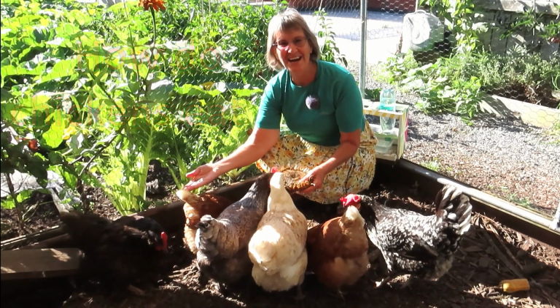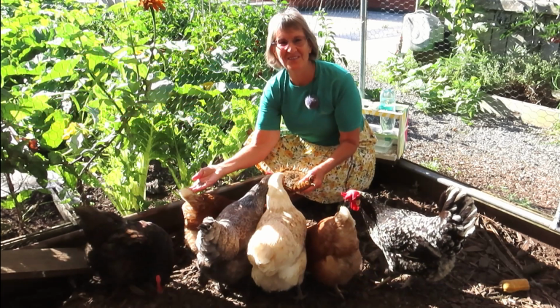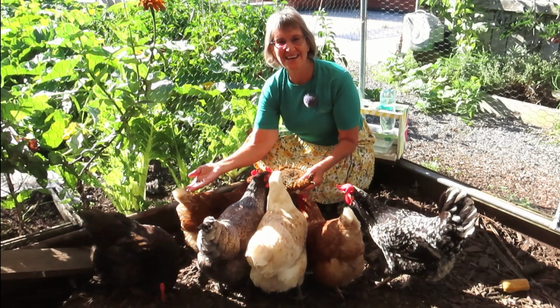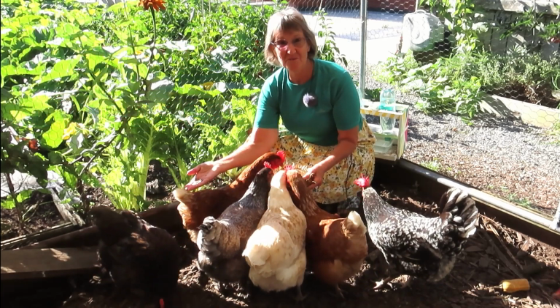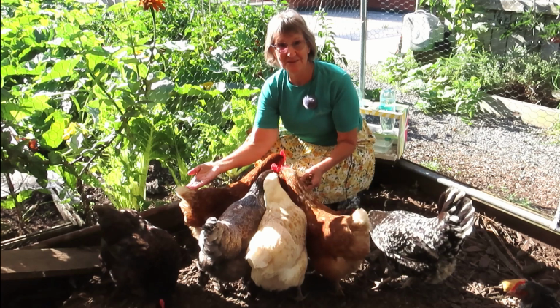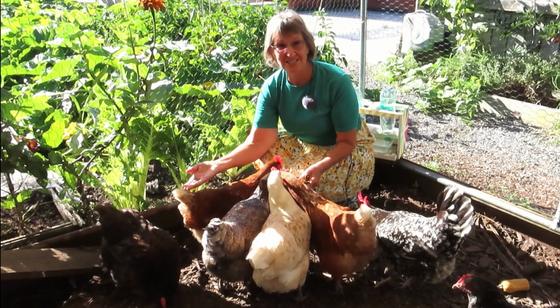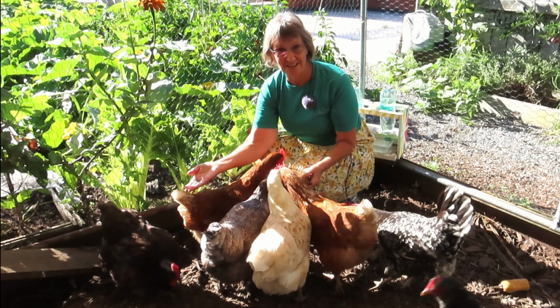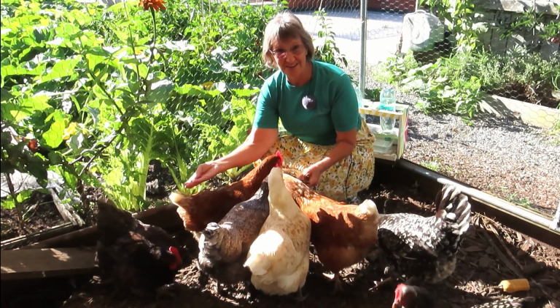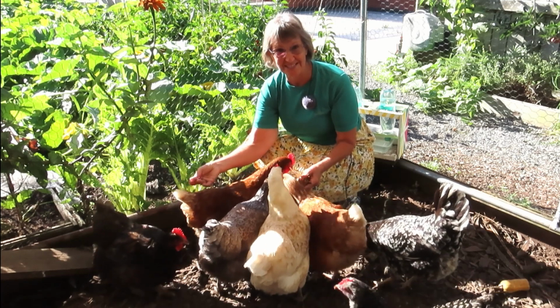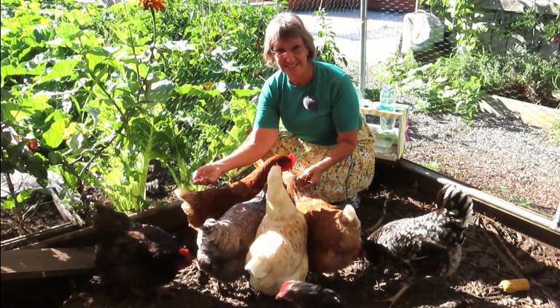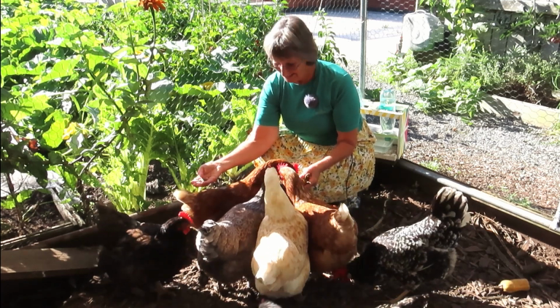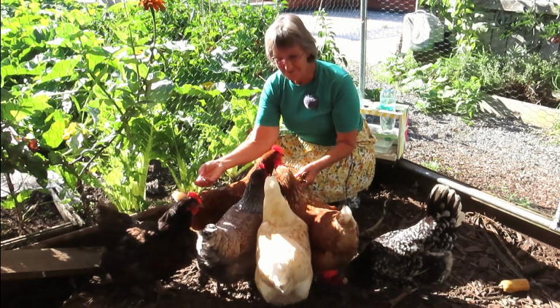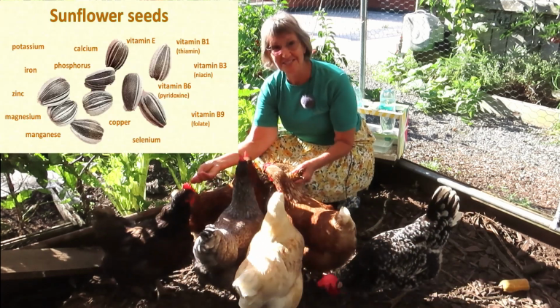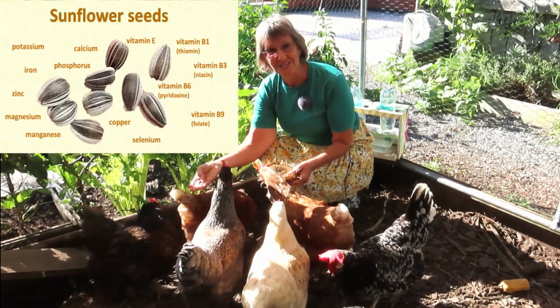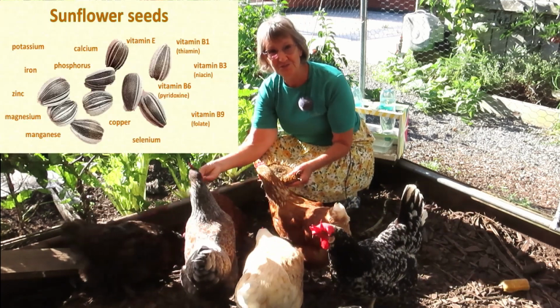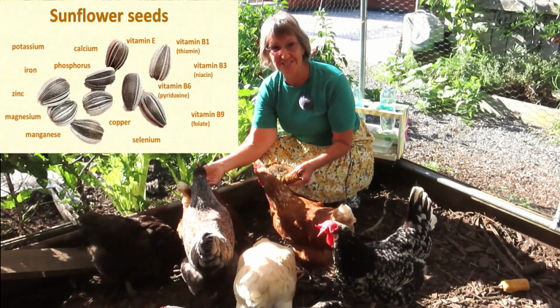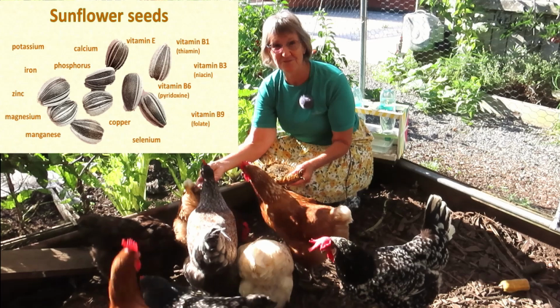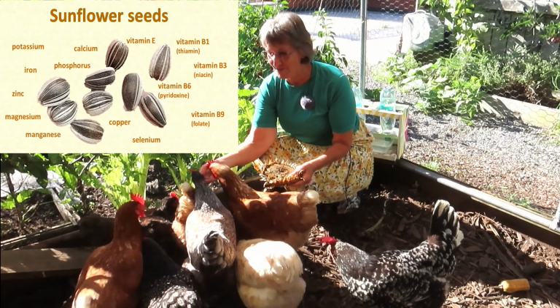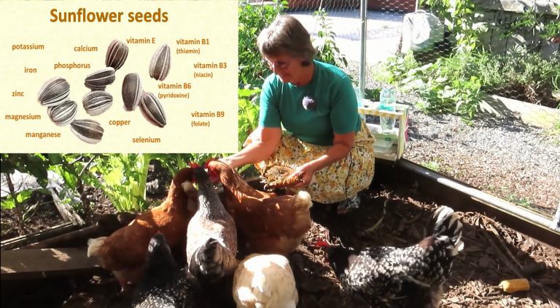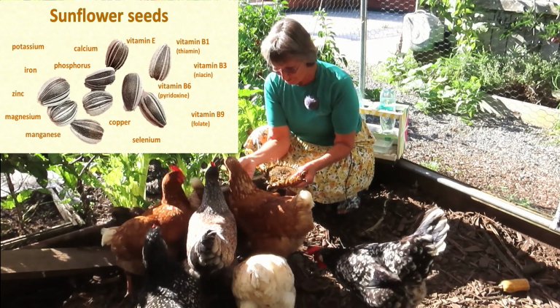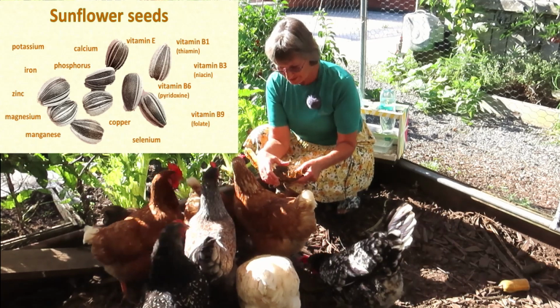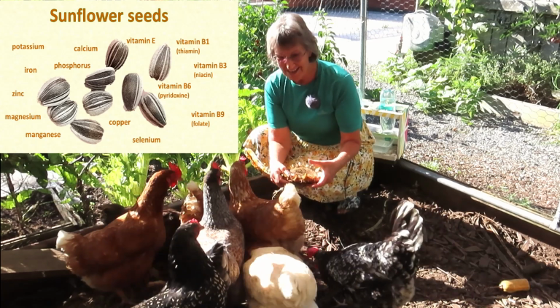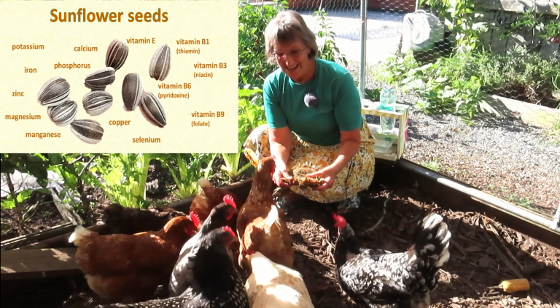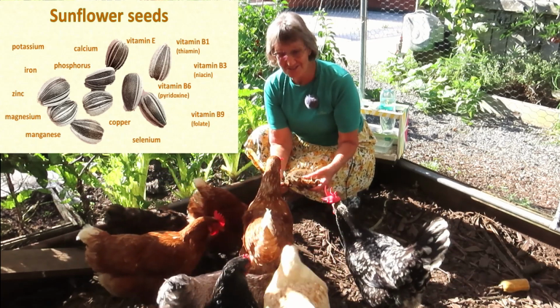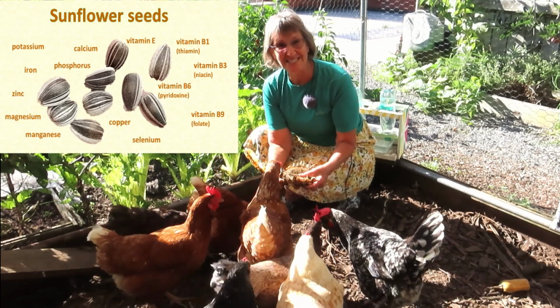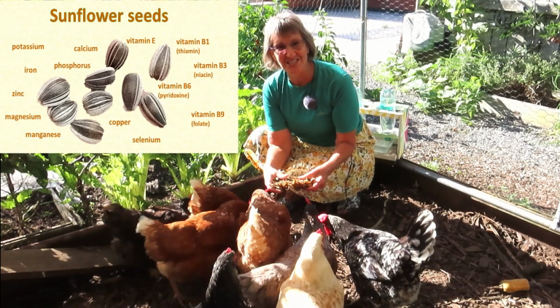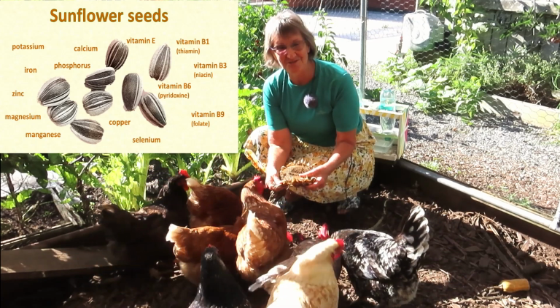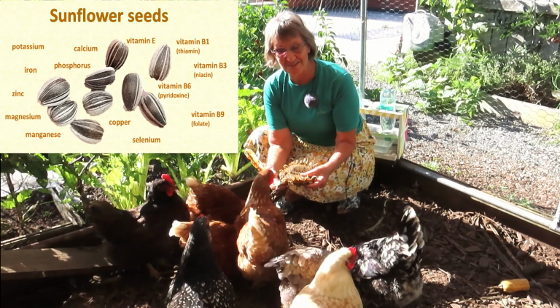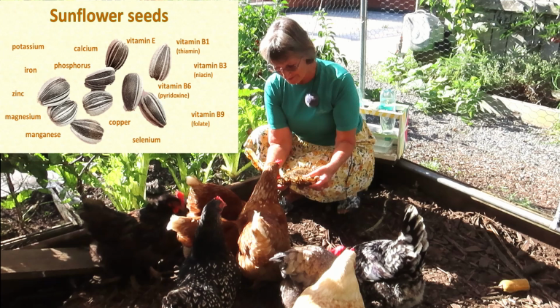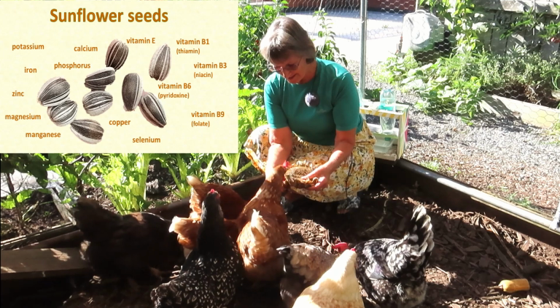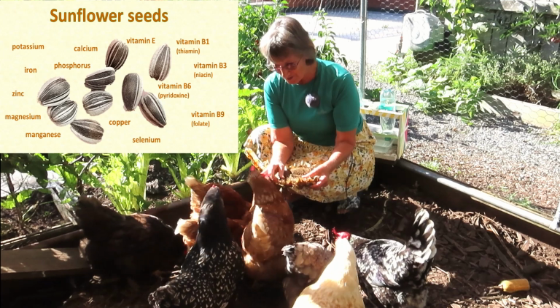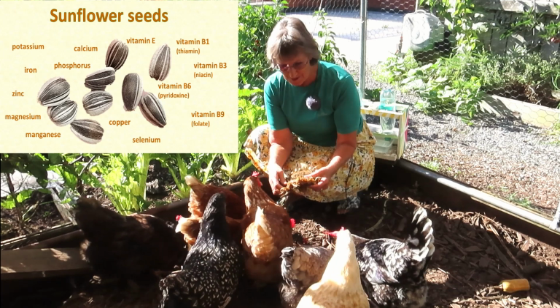Hello there. I'm feeding my chickens sunflower seeds. Sunflower seeds are really good for chickens — they're full of vitamins and minerals, and as you can see, the chickens really love them. They're gobbling them up.